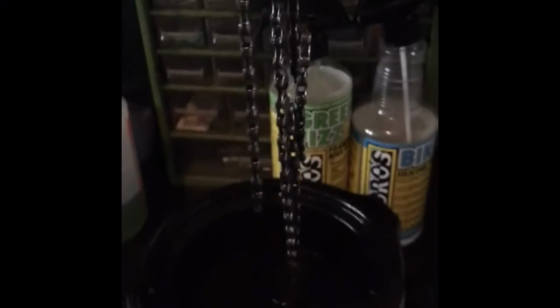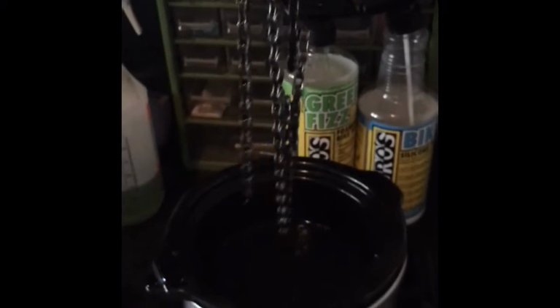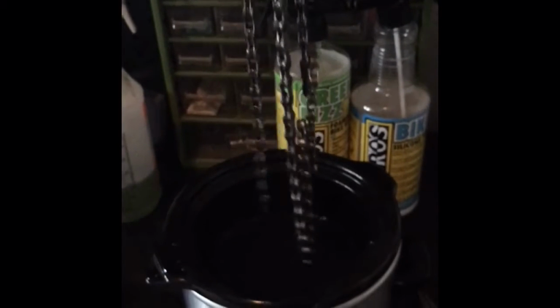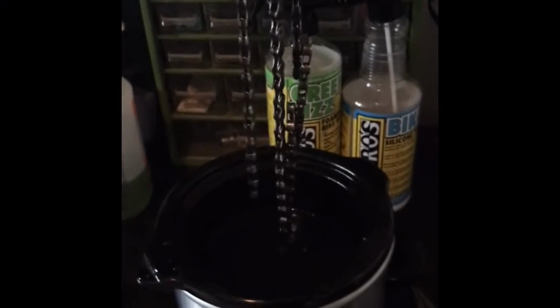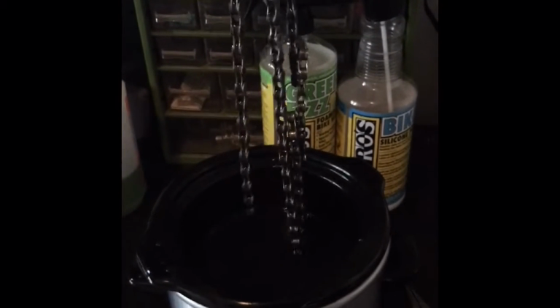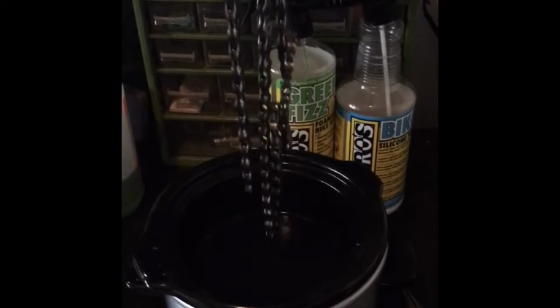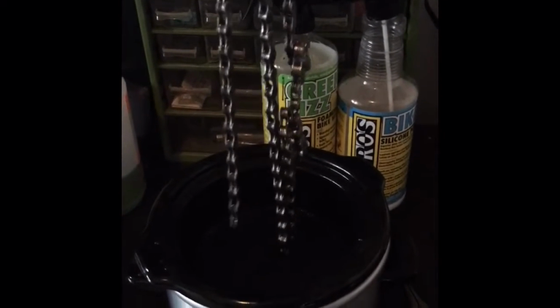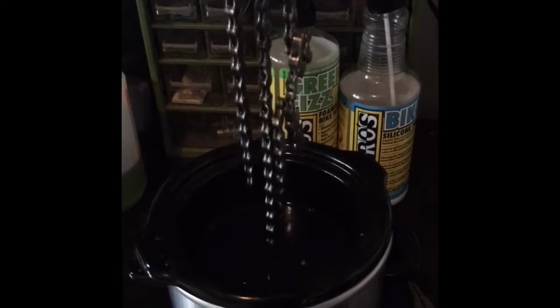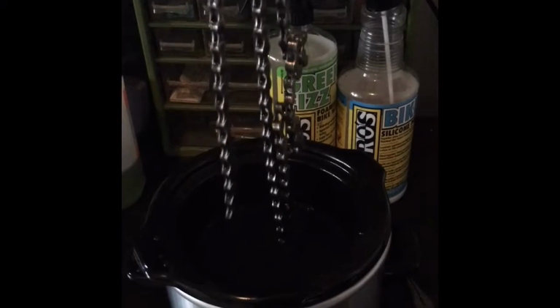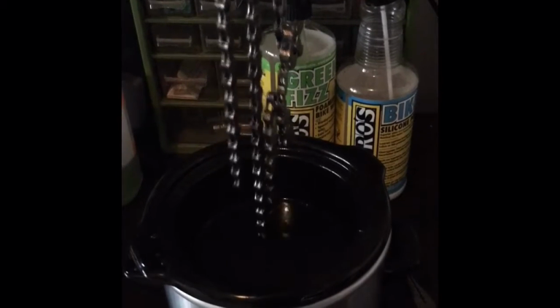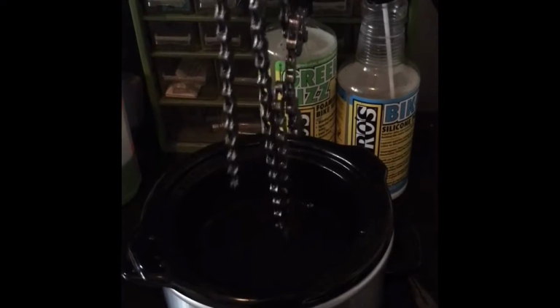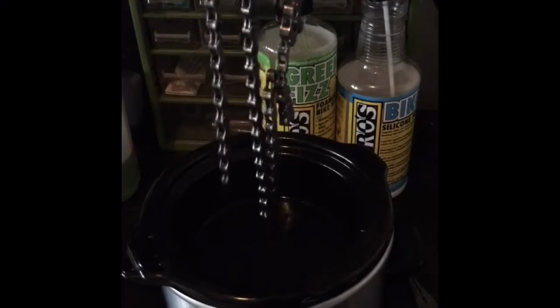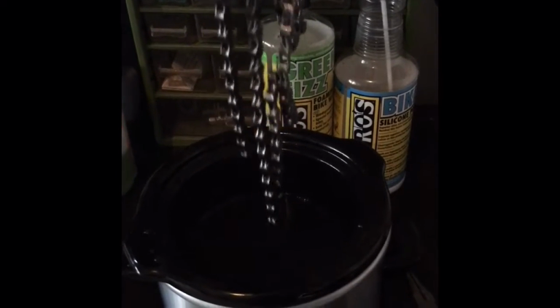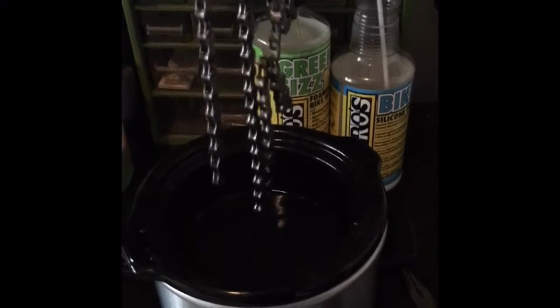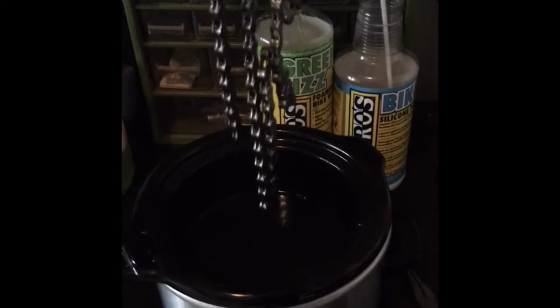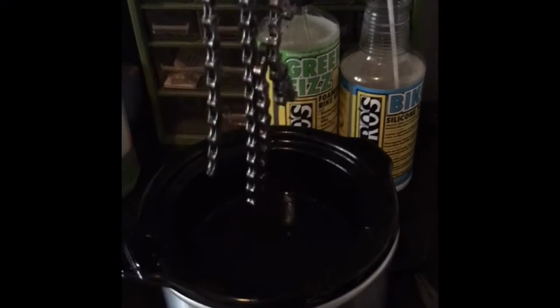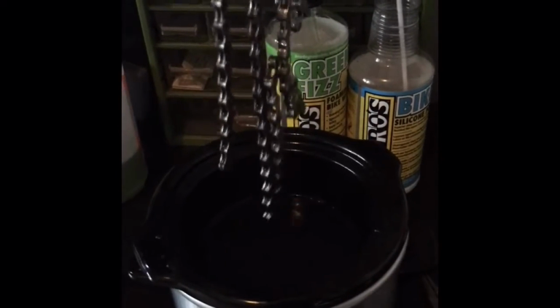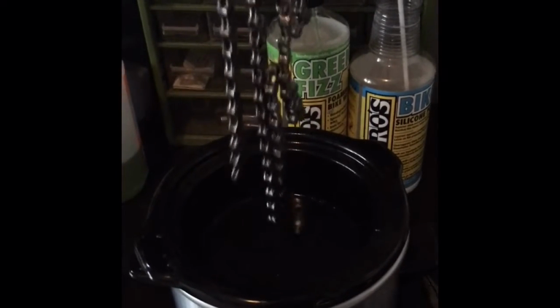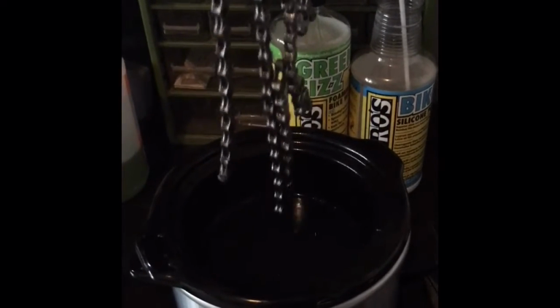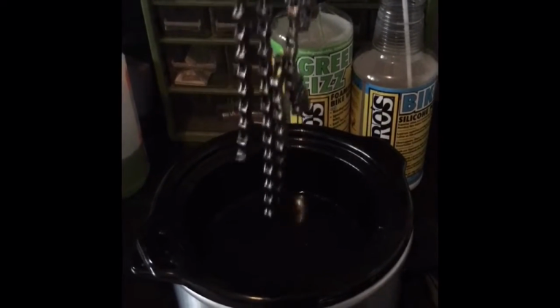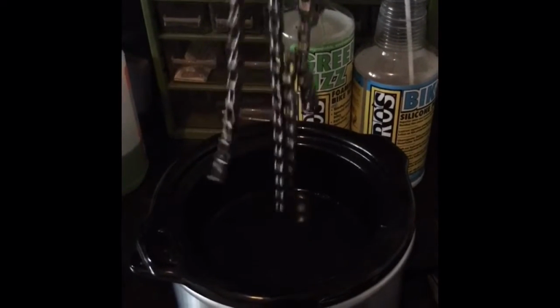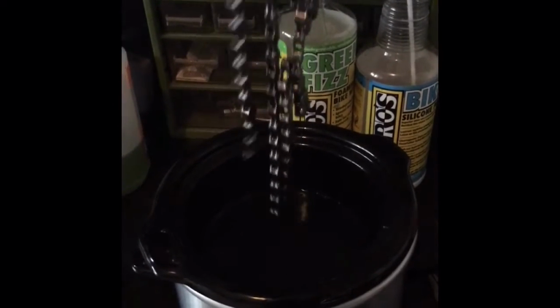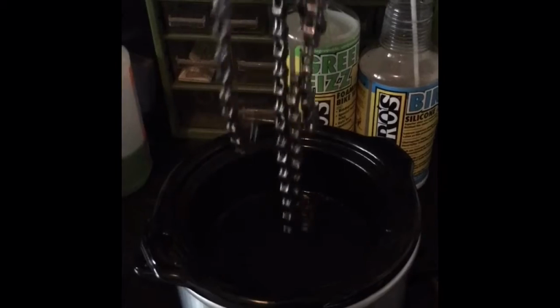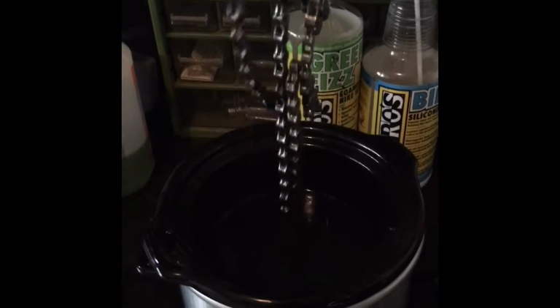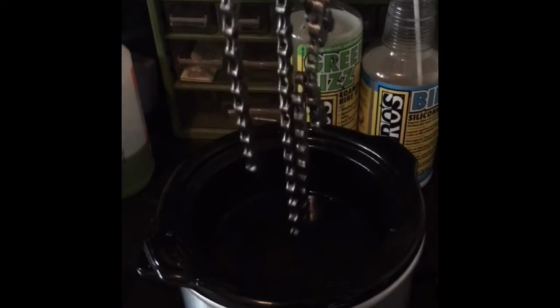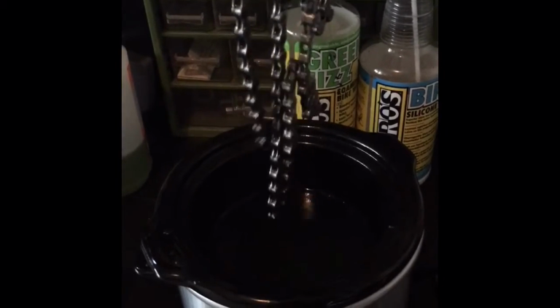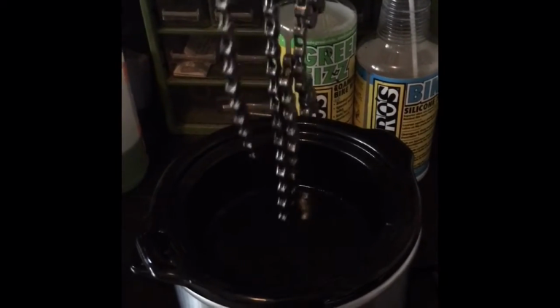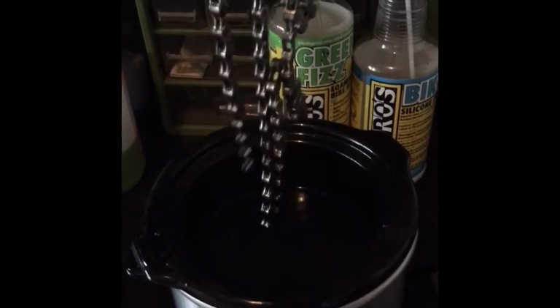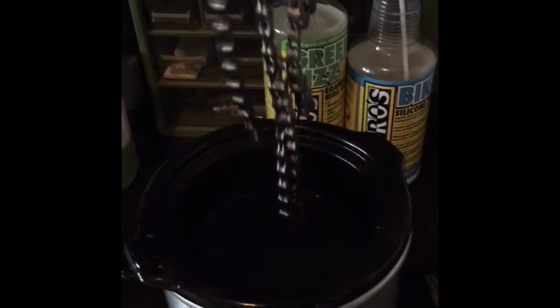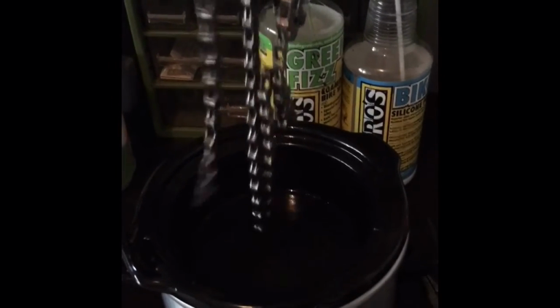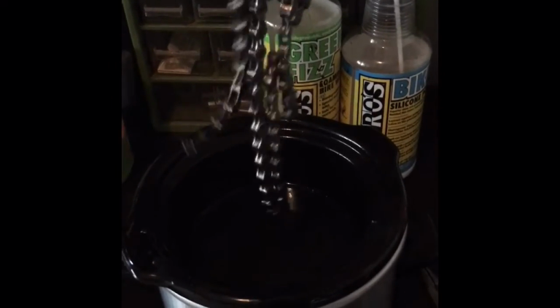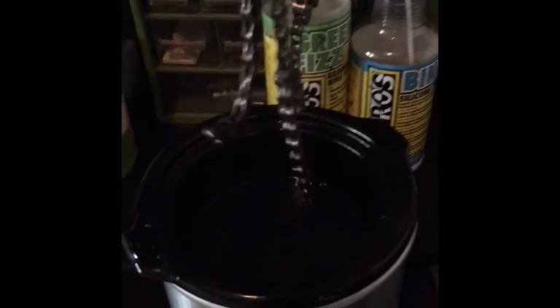Drain it out. Let it drip. We're going to wipe it down, and then we're going to let it cool. Once we let it cool, we're going to throw it on there and let it go. We'll be right back.